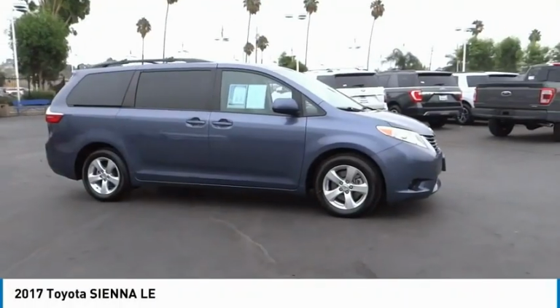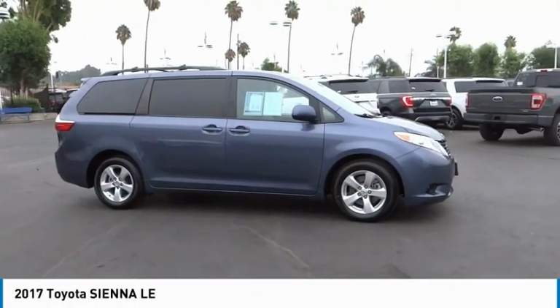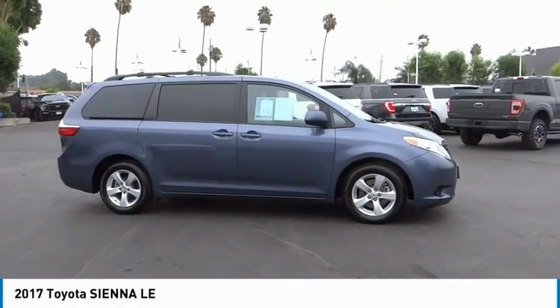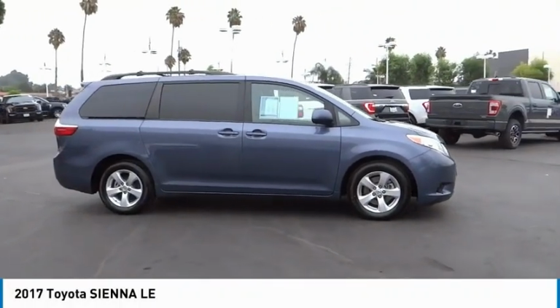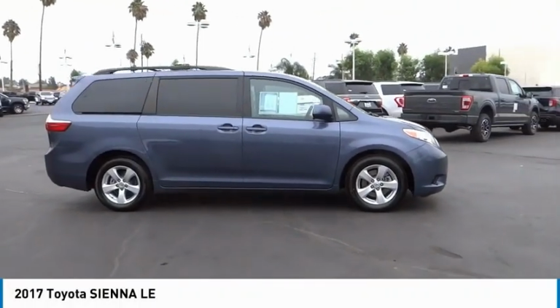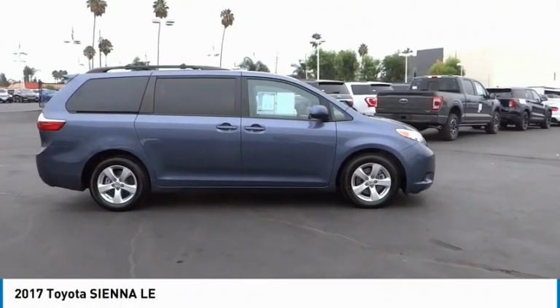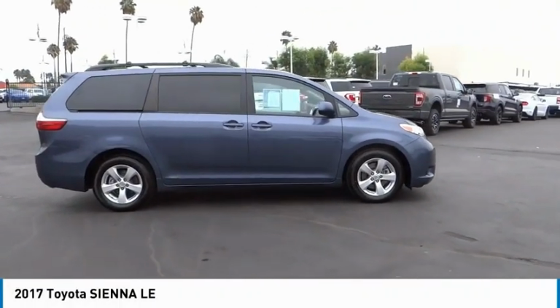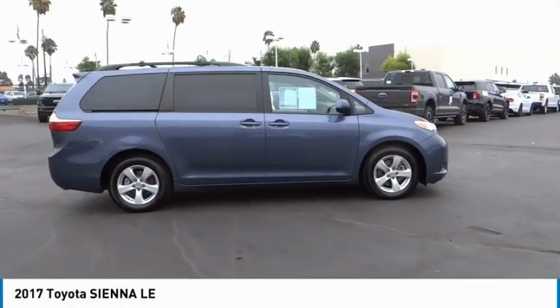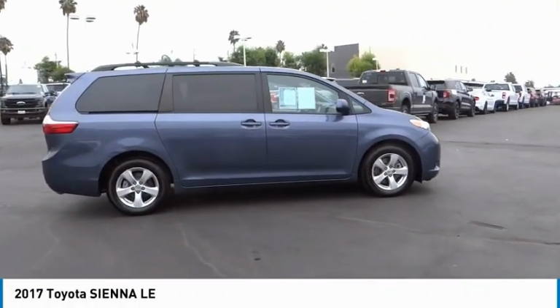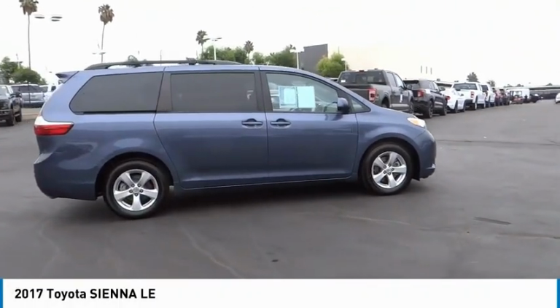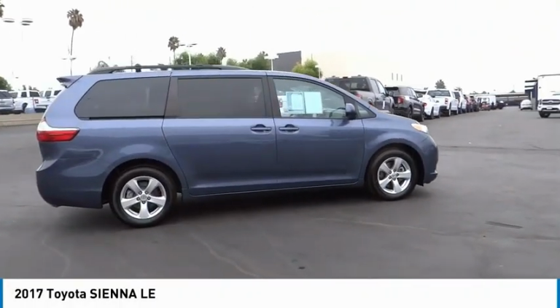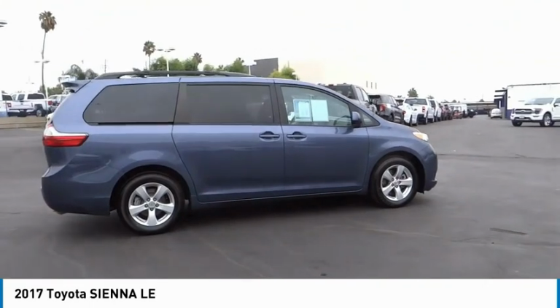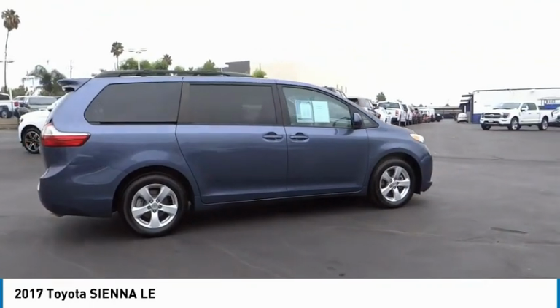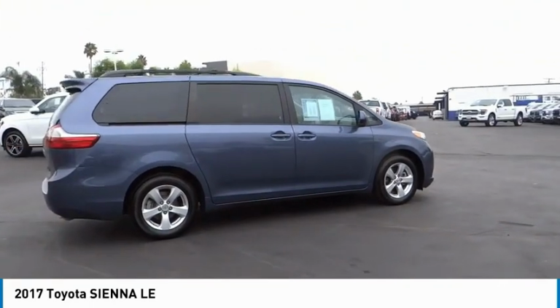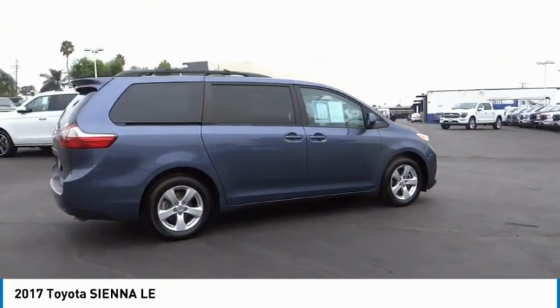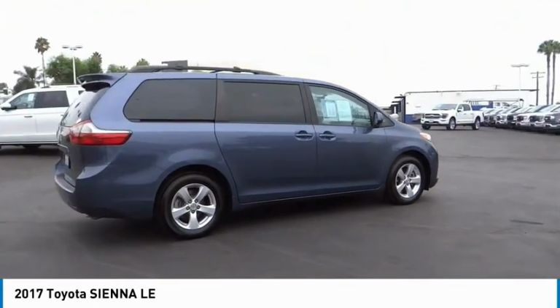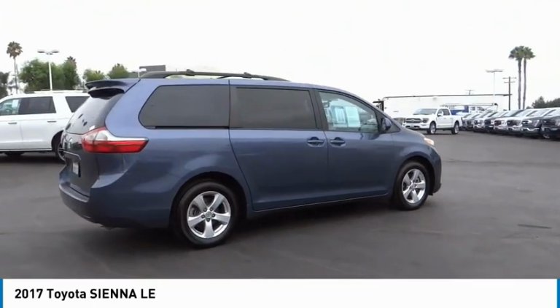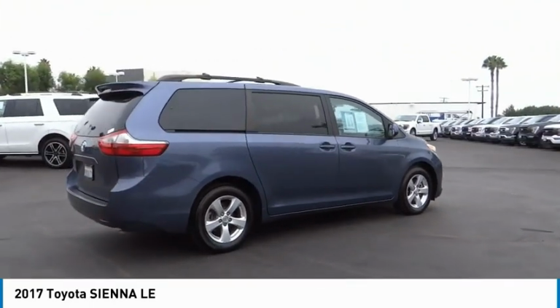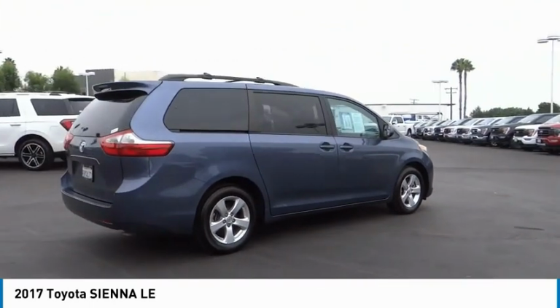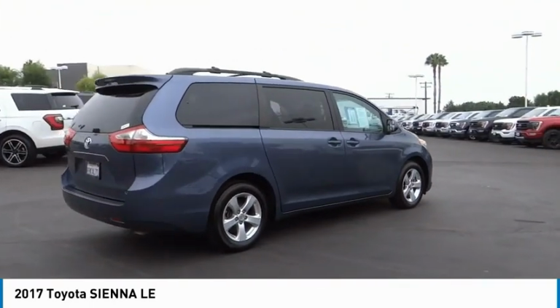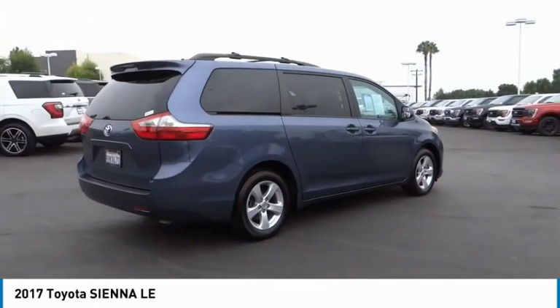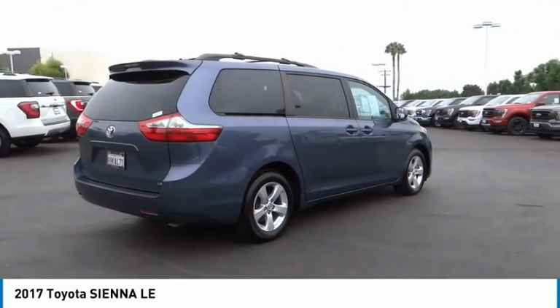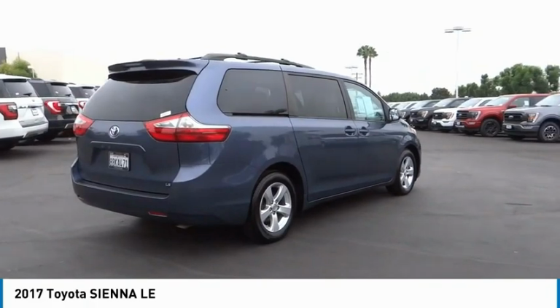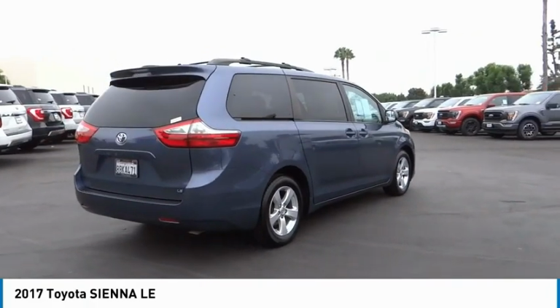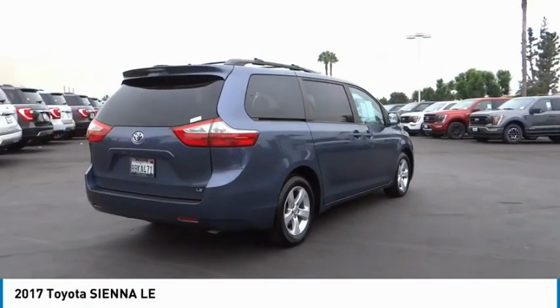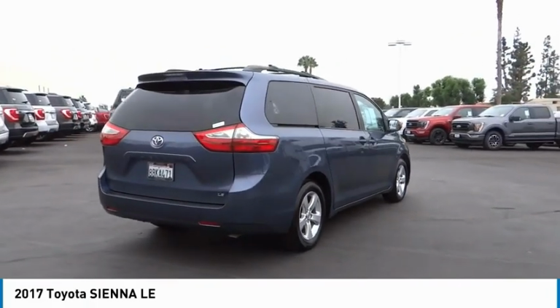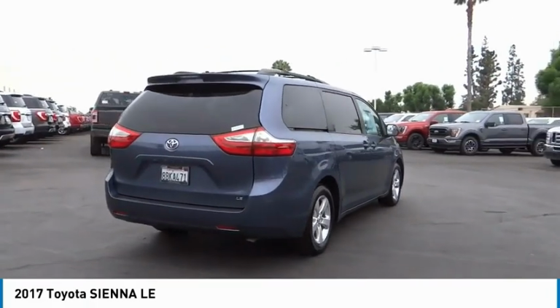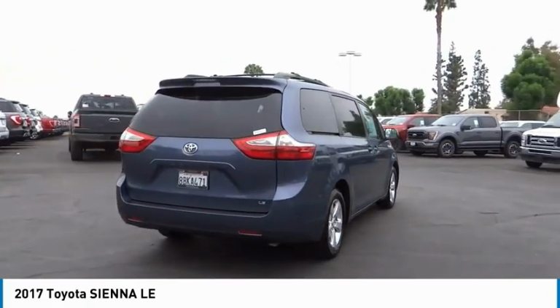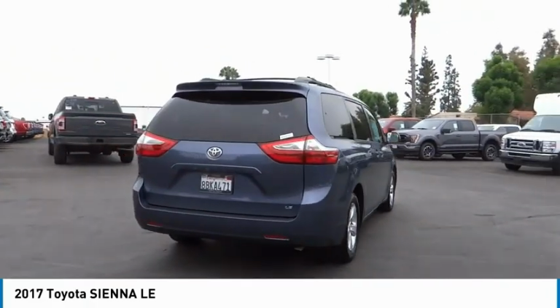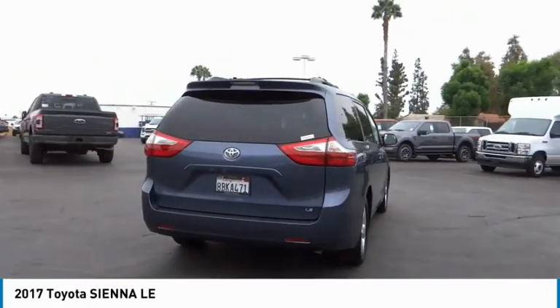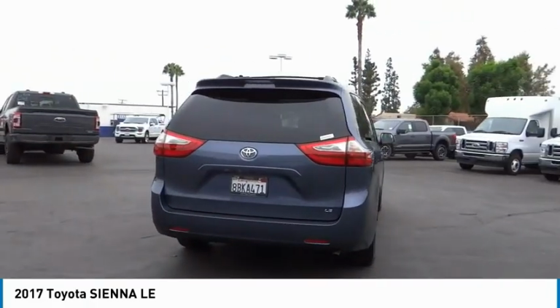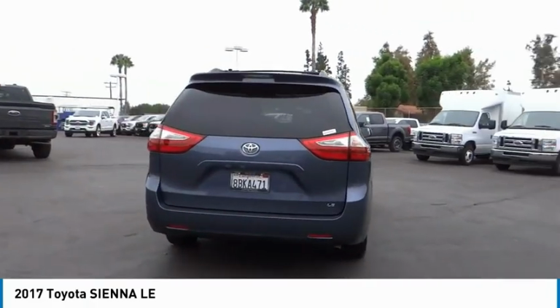Take a ride in the 2017 Sienna. Sienna offers excellent overall quality and long-term dependability, making it a hassle-free vehicle to drive day in and day out, while contributing to peace of mind on long road trips.